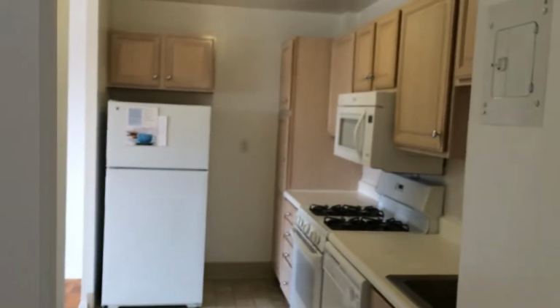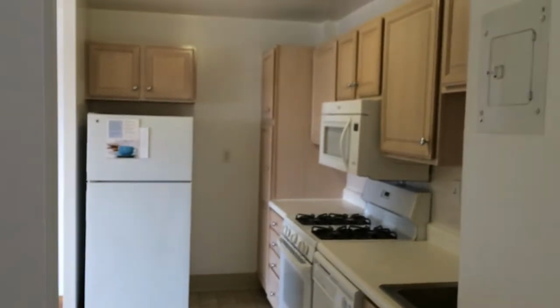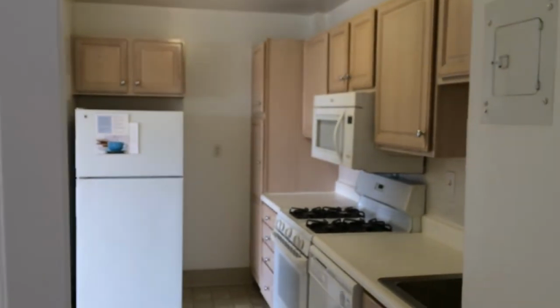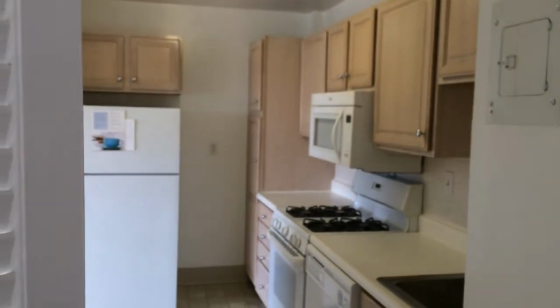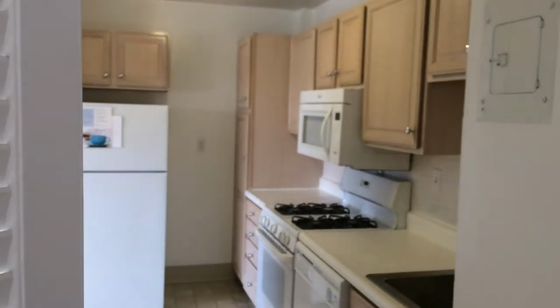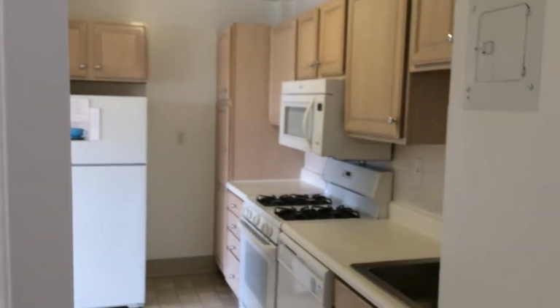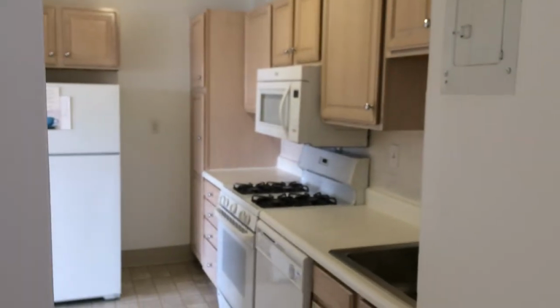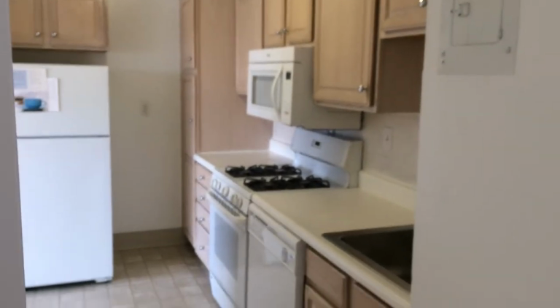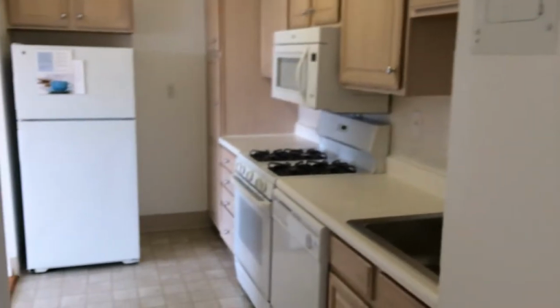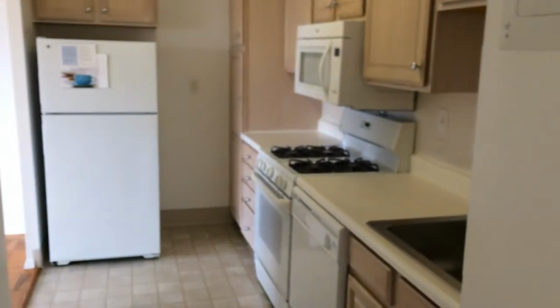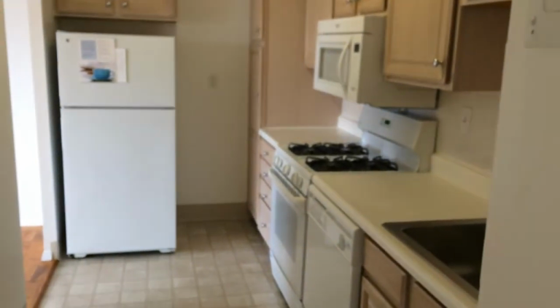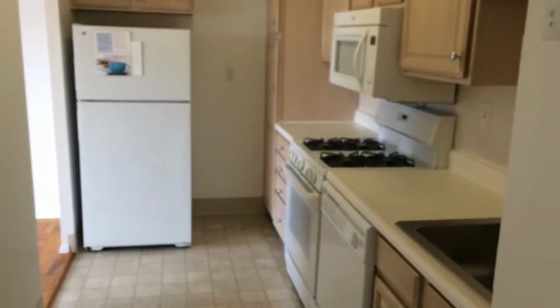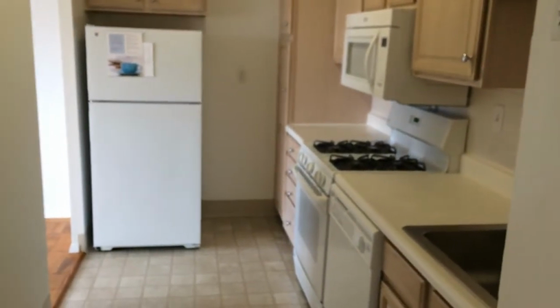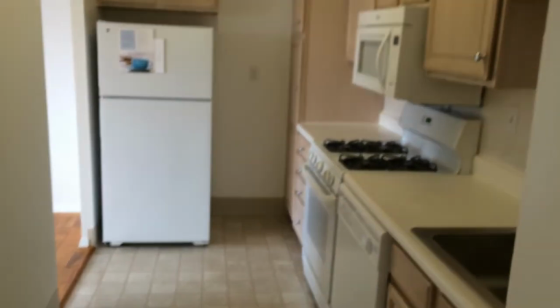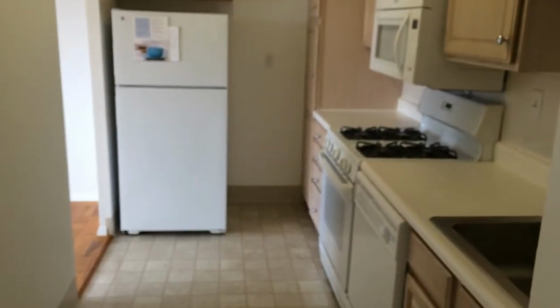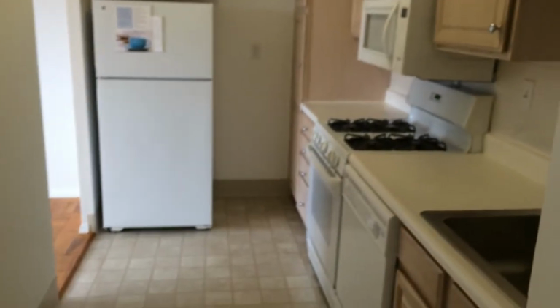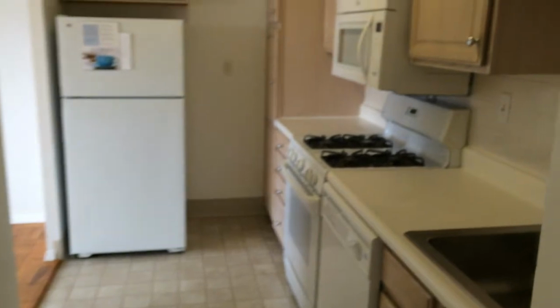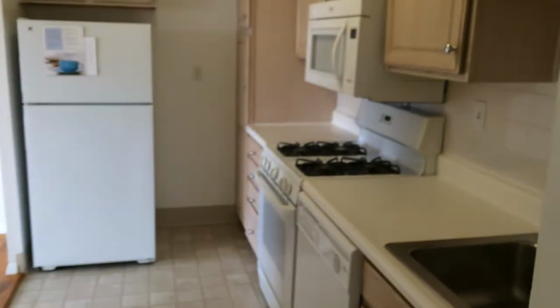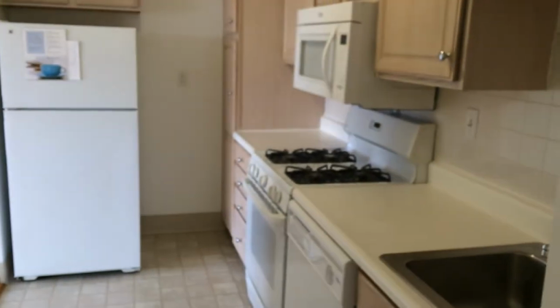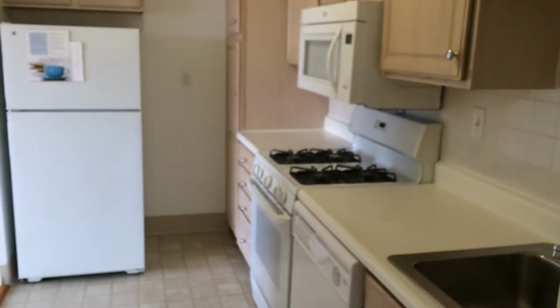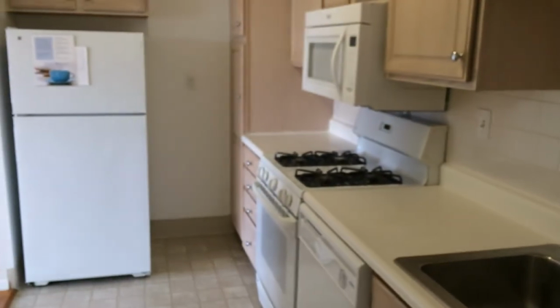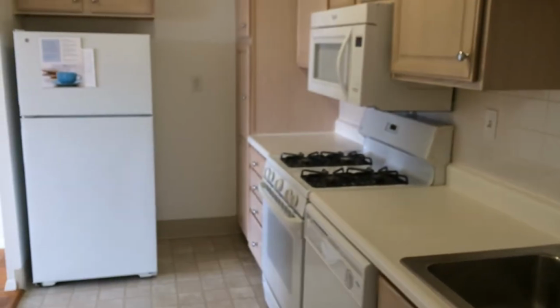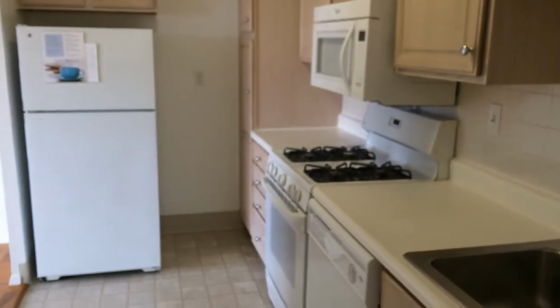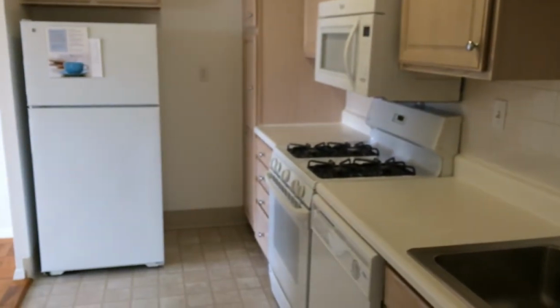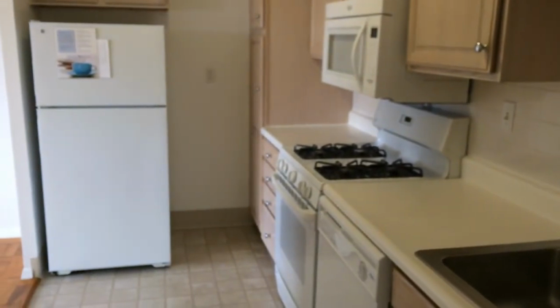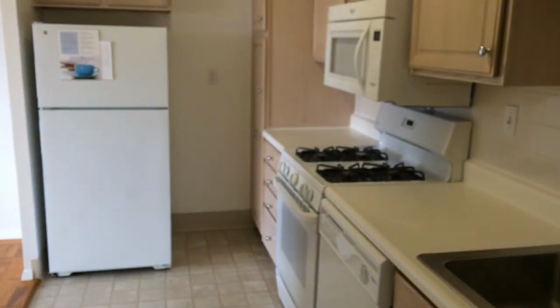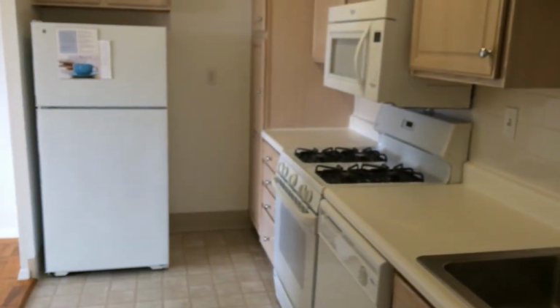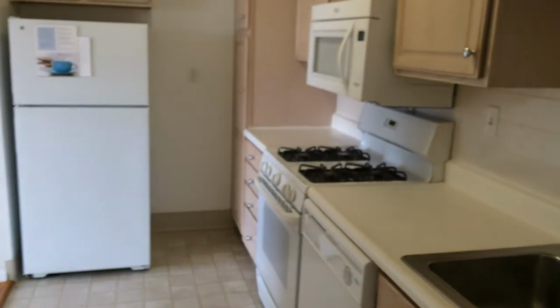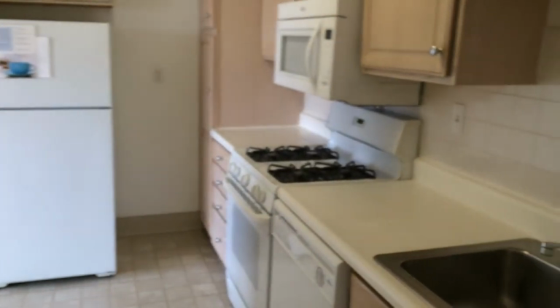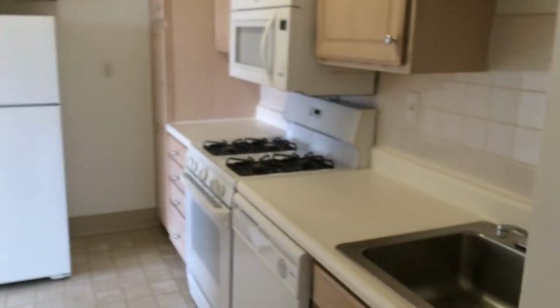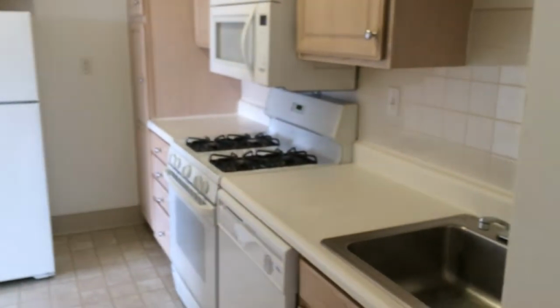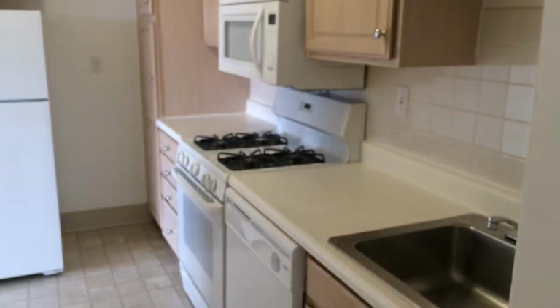Updated cabinetry and updated appliances. This kitchen offers a gas stove, microwave, dishwasher, and garbage disposal.